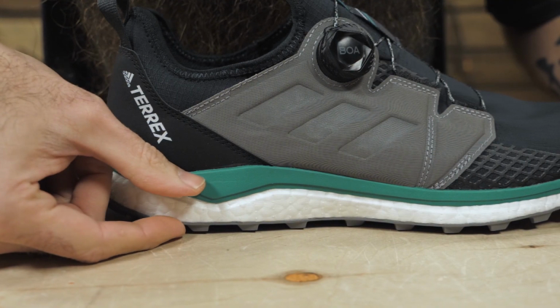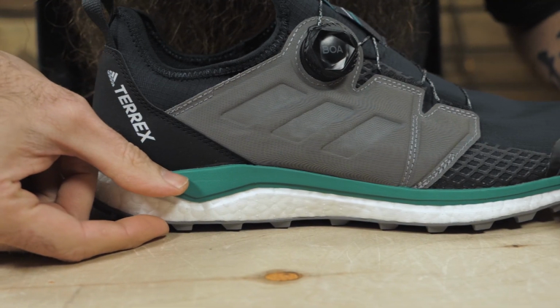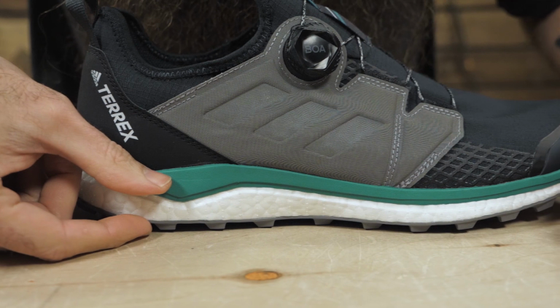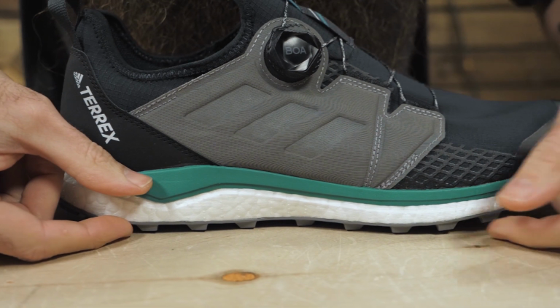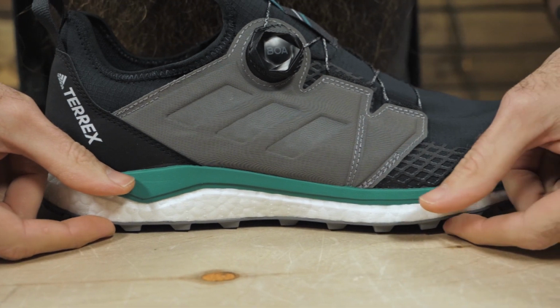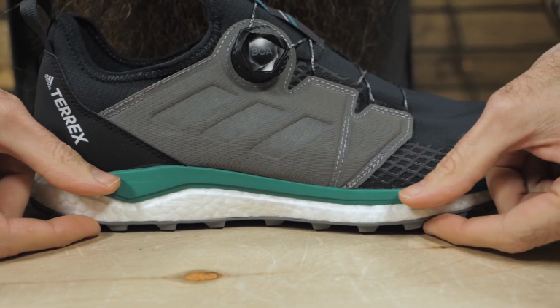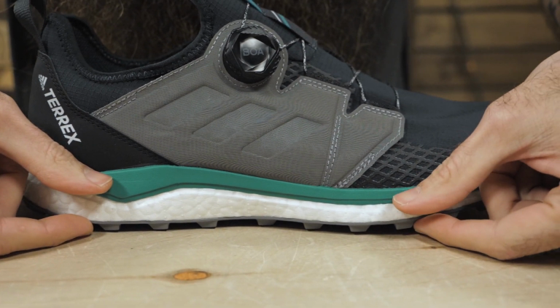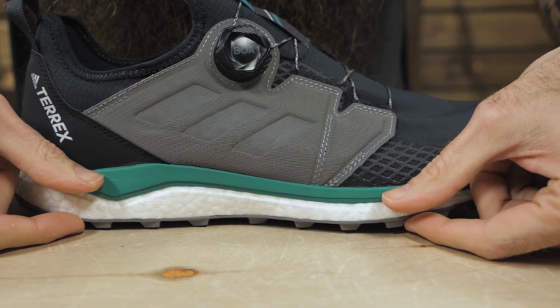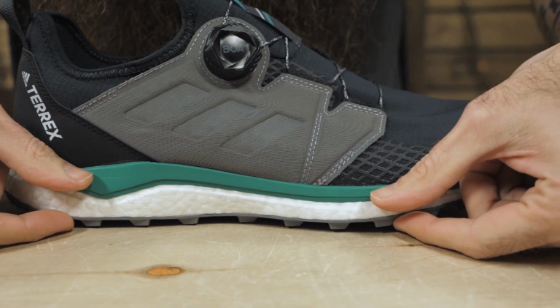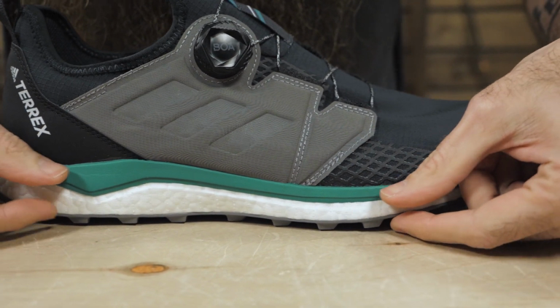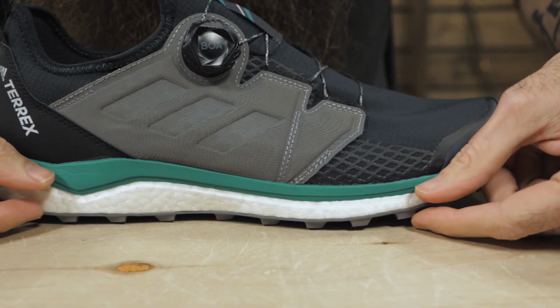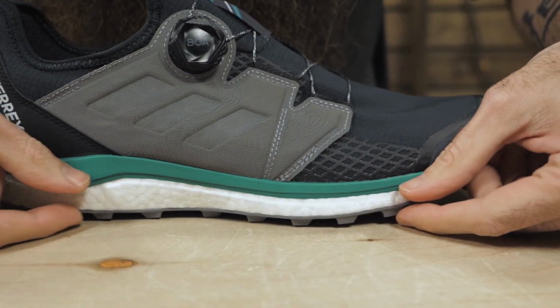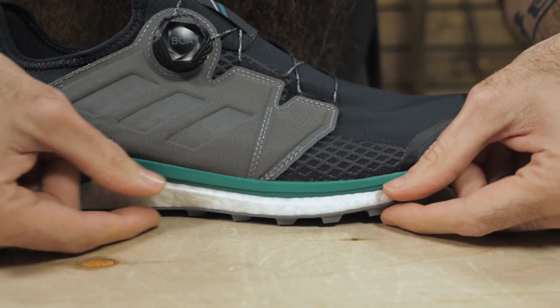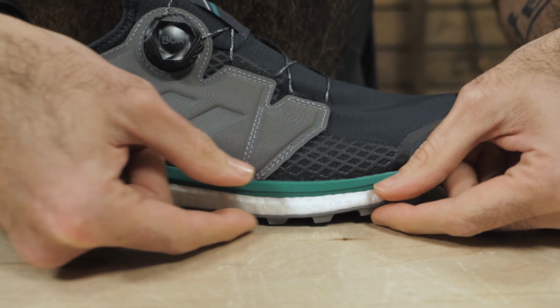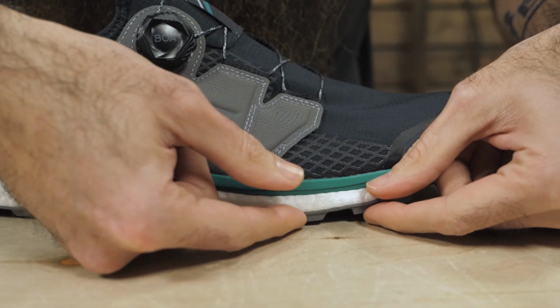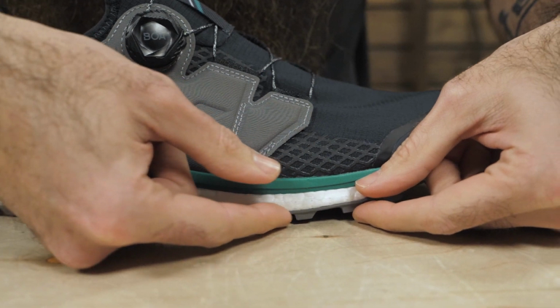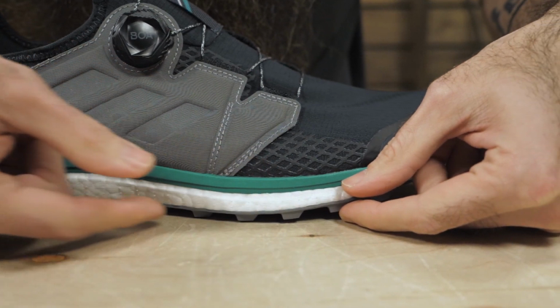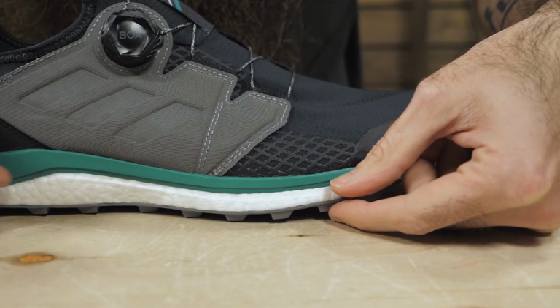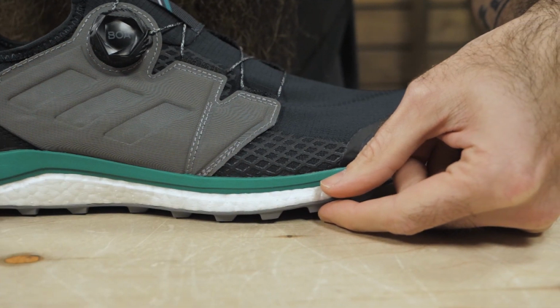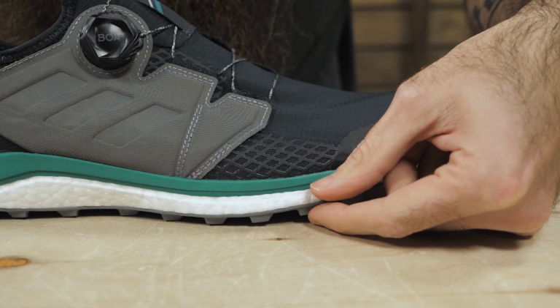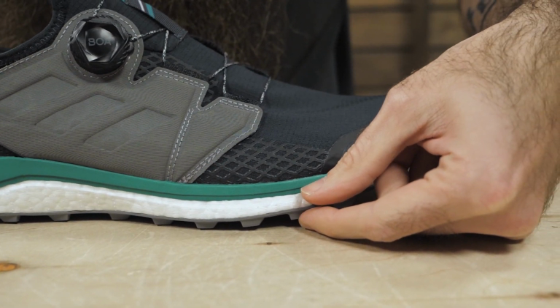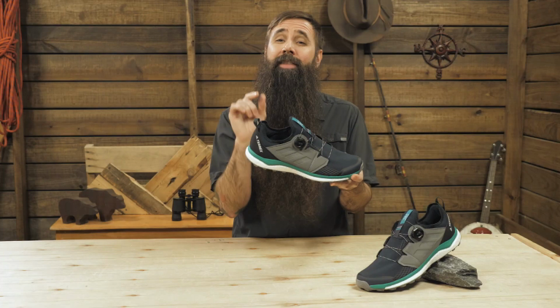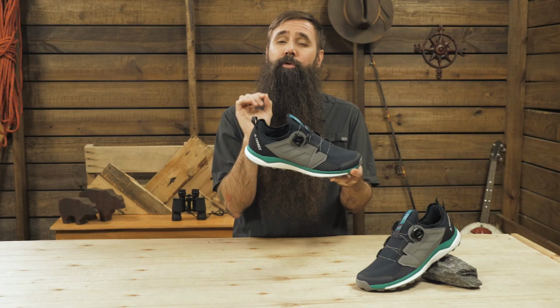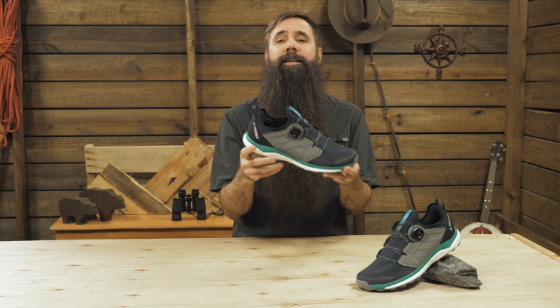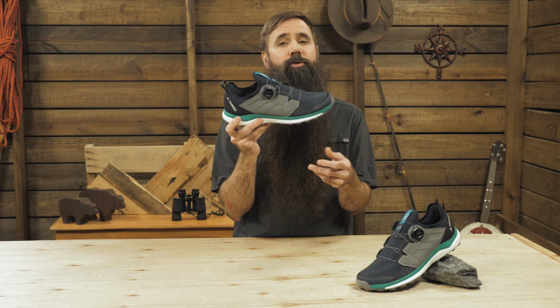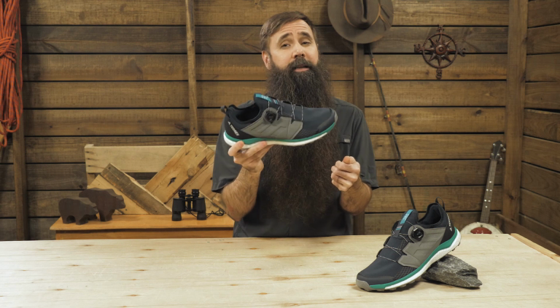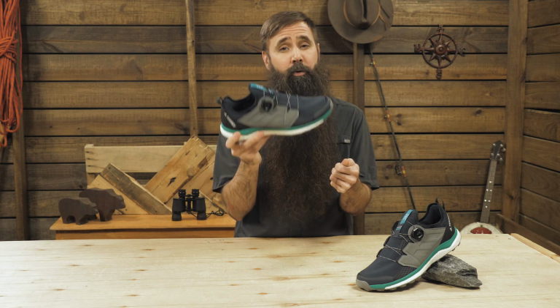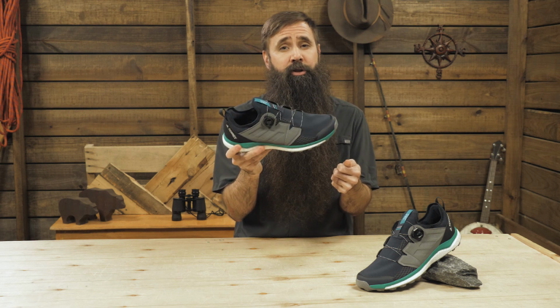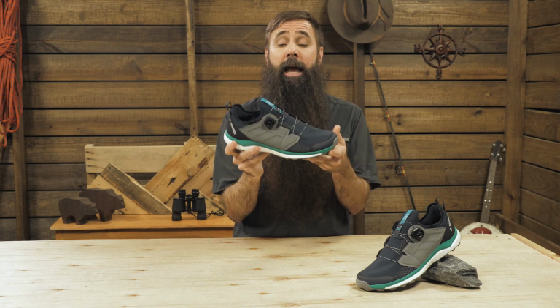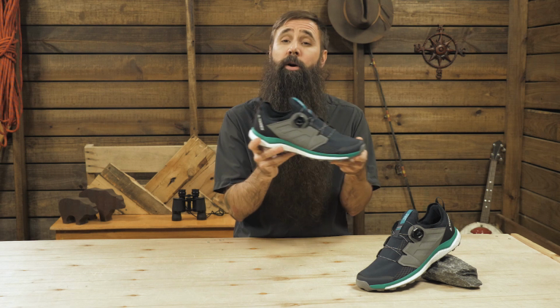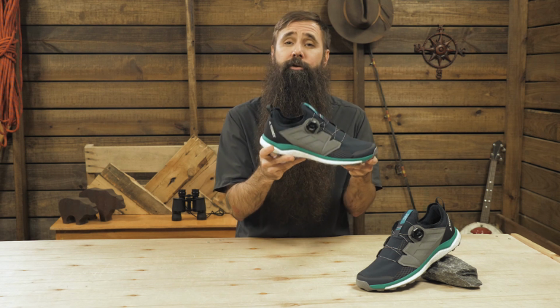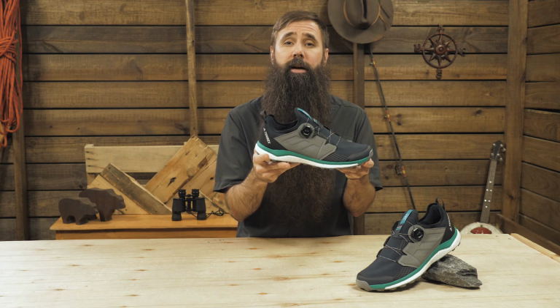The shoe has a moderate 7mm drop between the 22mm heel and the 15mm forefoot. I usually prefer an even more minimal drop, but that Boost Foam makes this shoe ride like a lower drop shoe and promotes a natural stride.